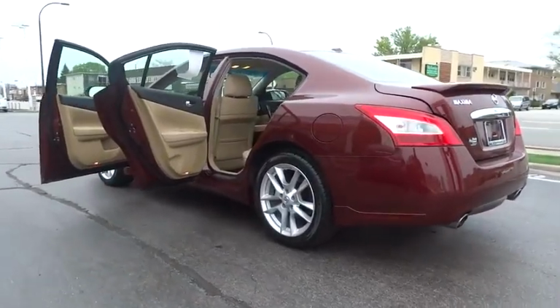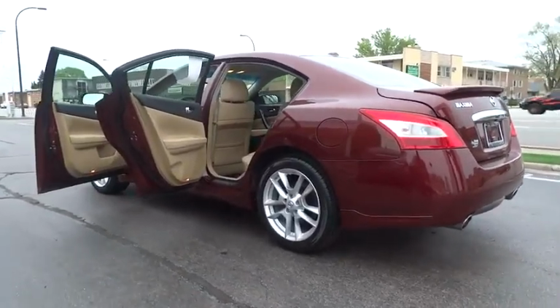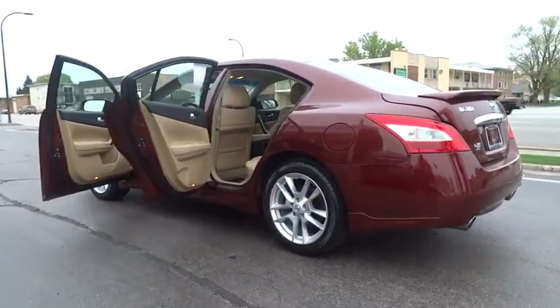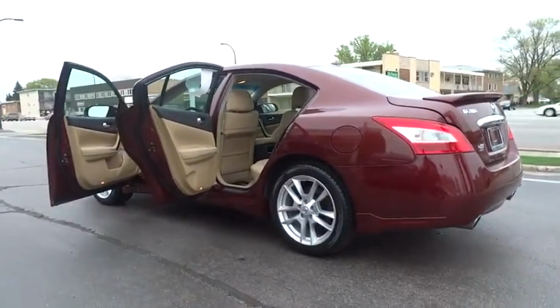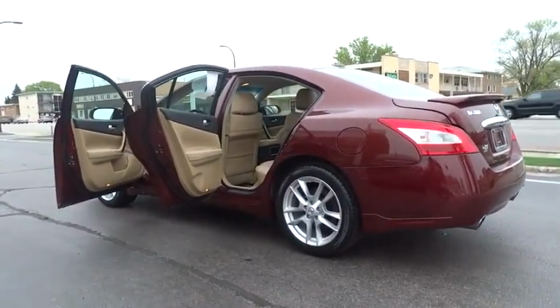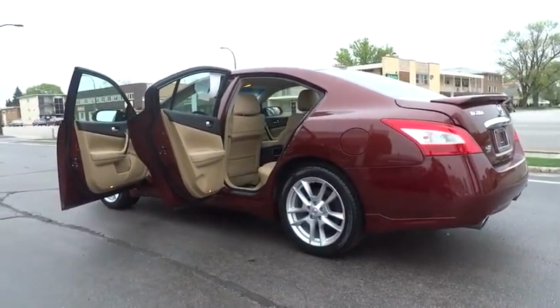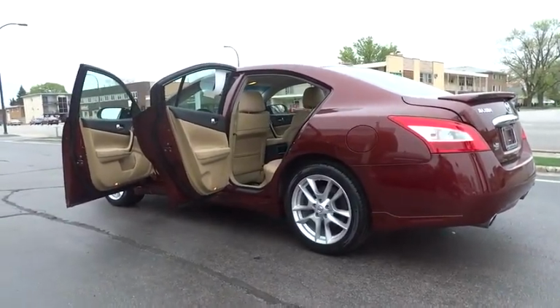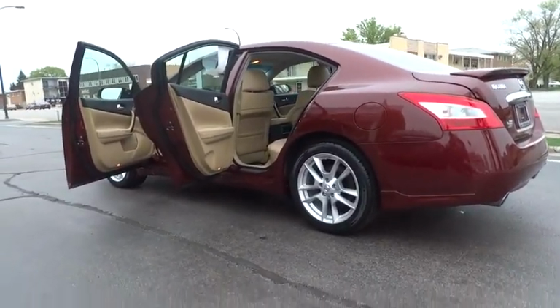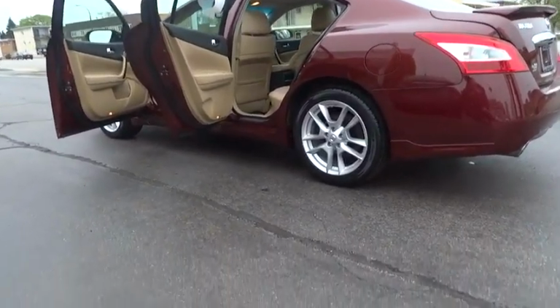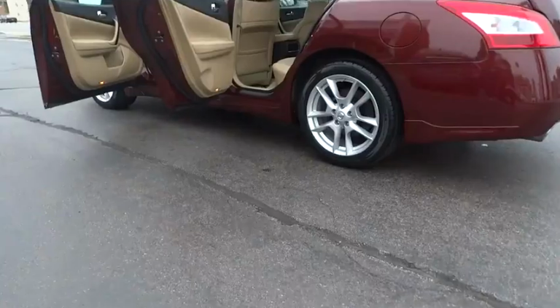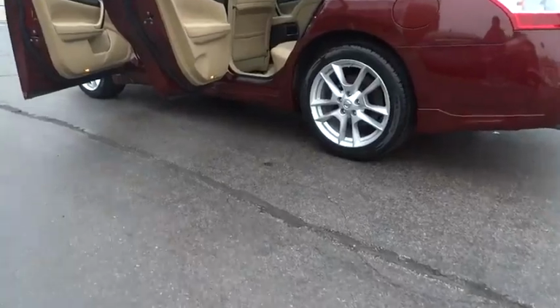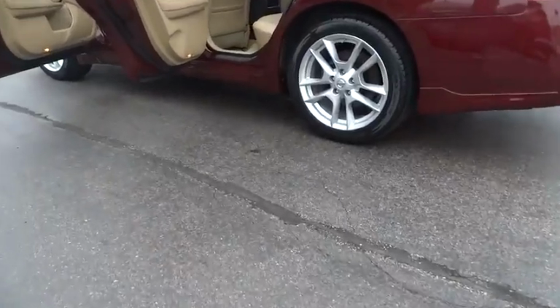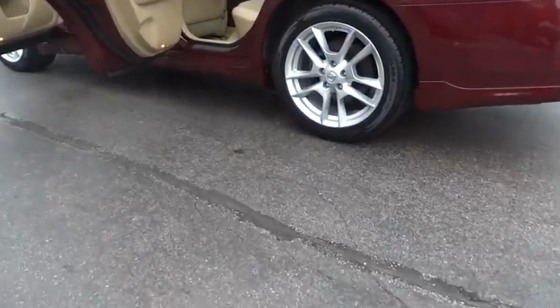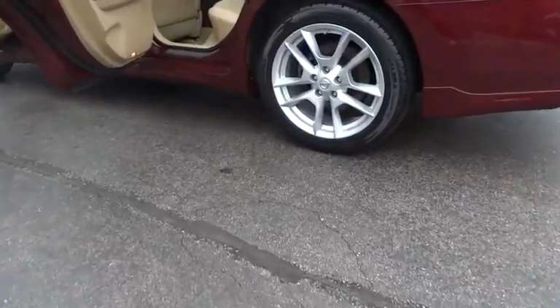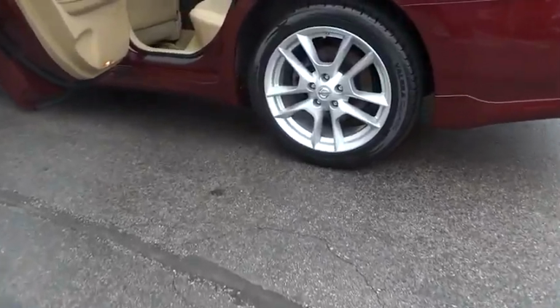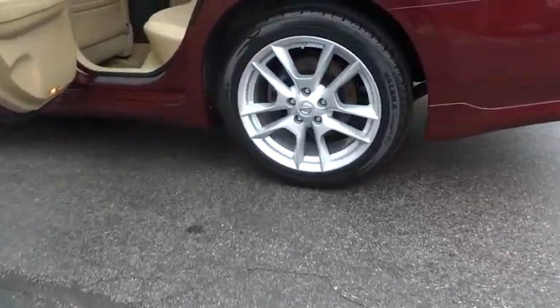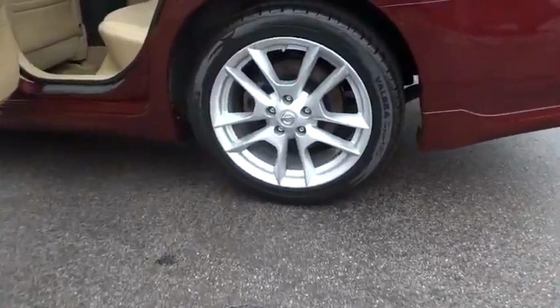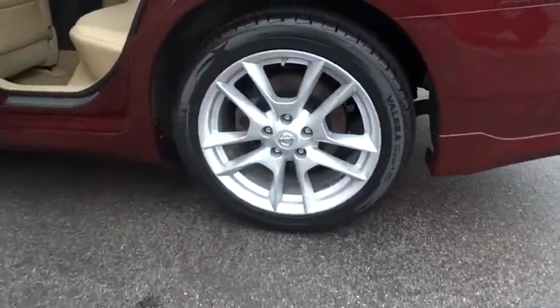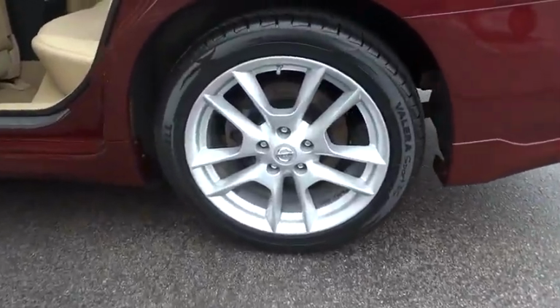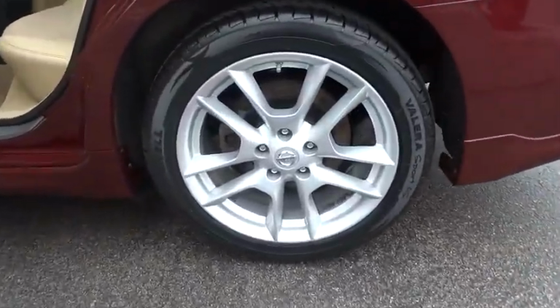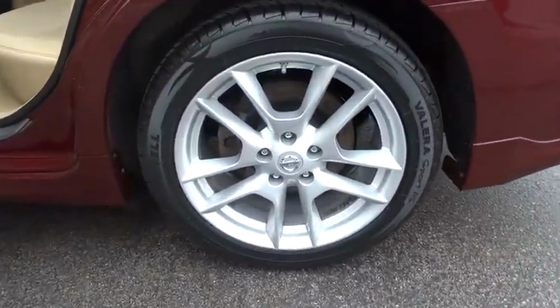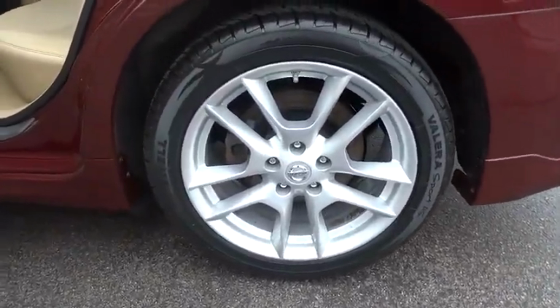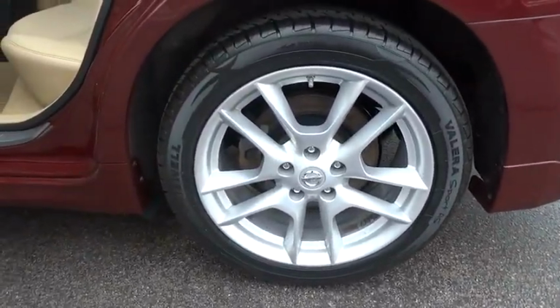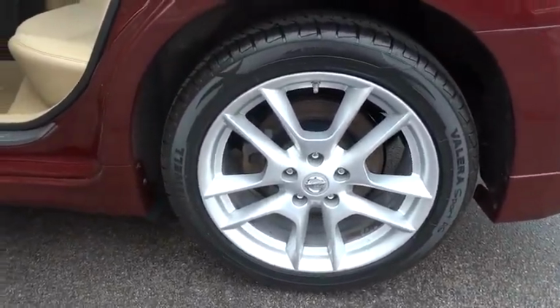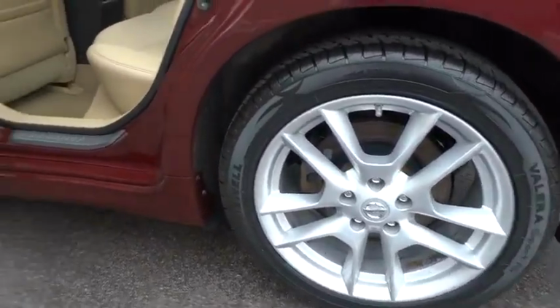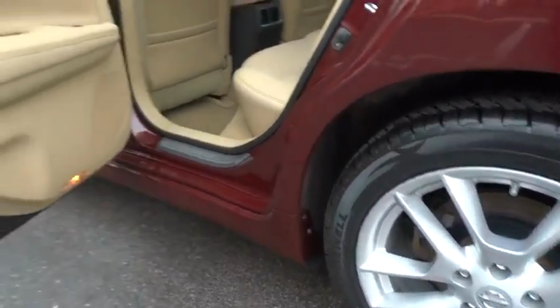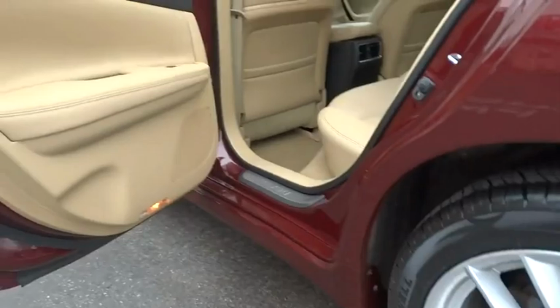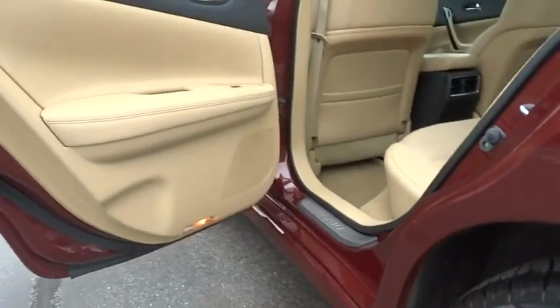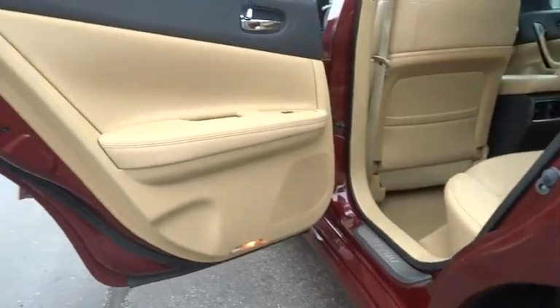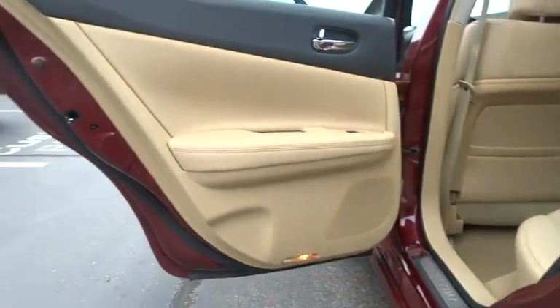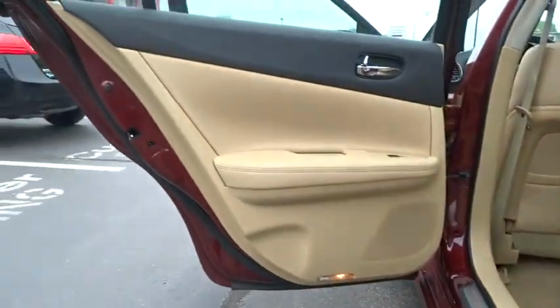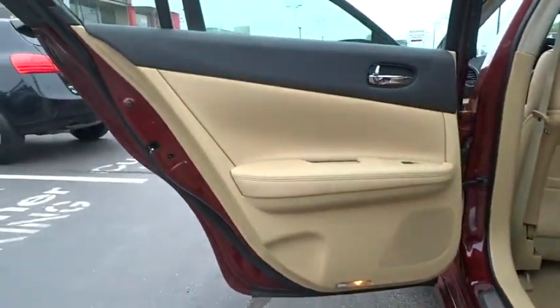Power passenger seat, steering wheel audio control, Bluetooth, leather wrapped steering wheel, moonroof, adjustable steering wheel, power steering, four wheel disc brakes.